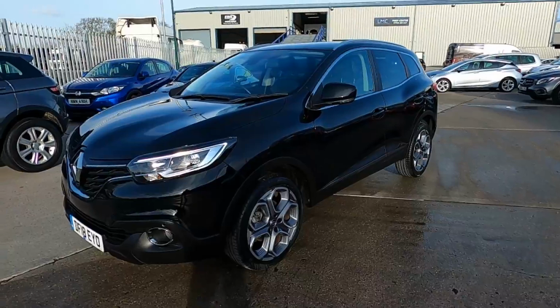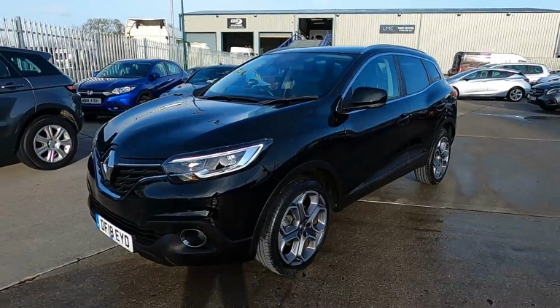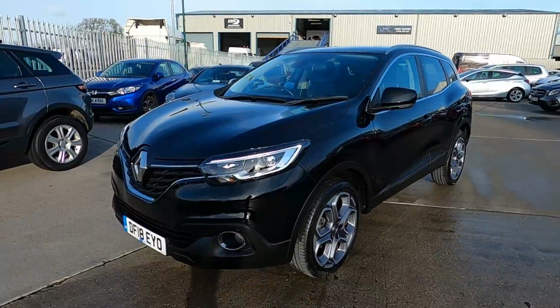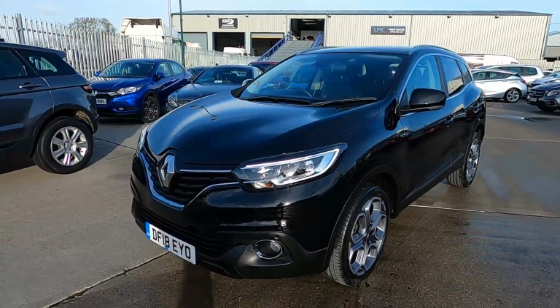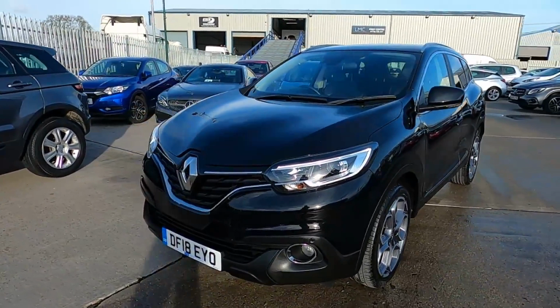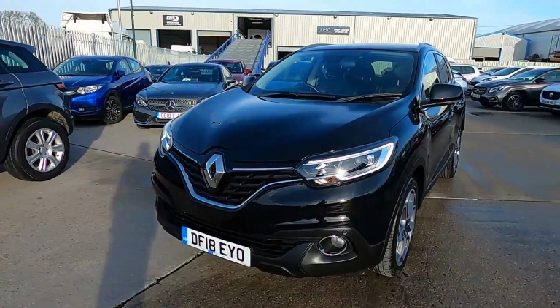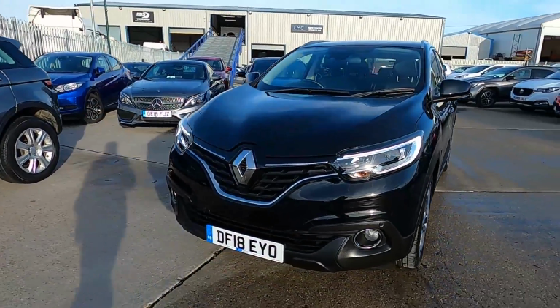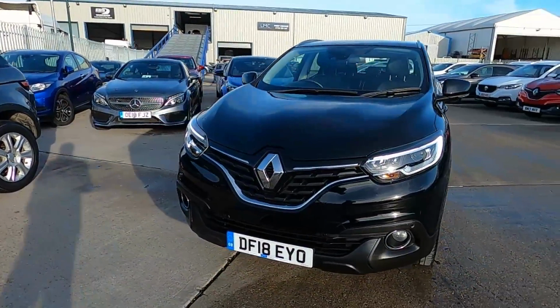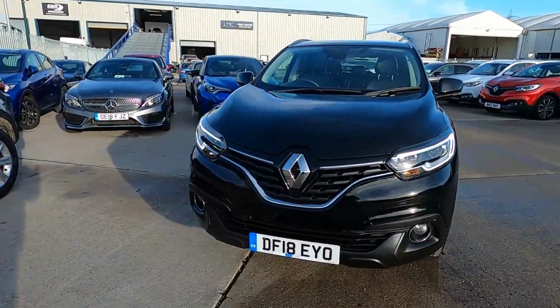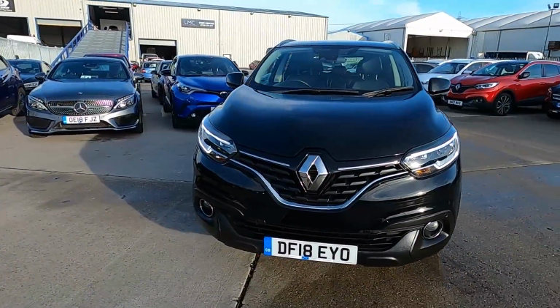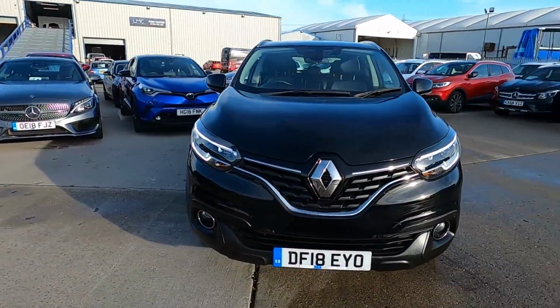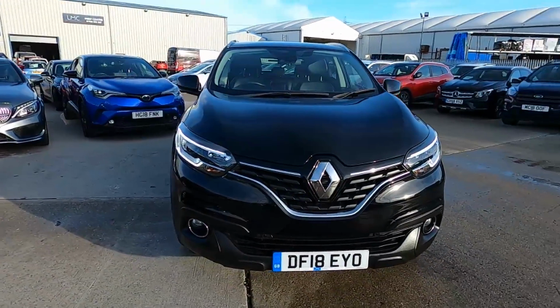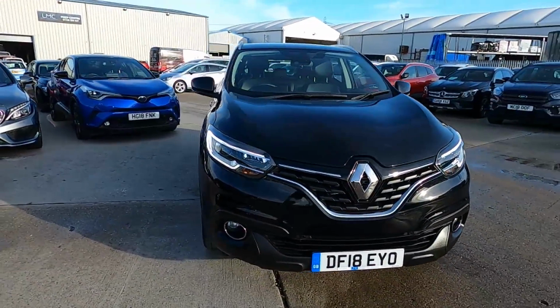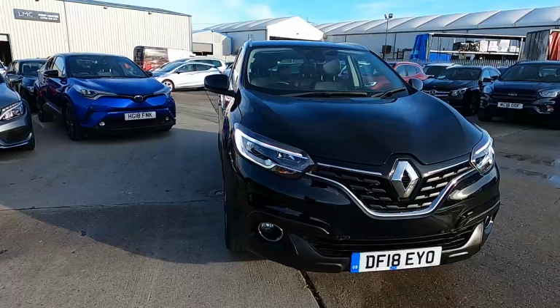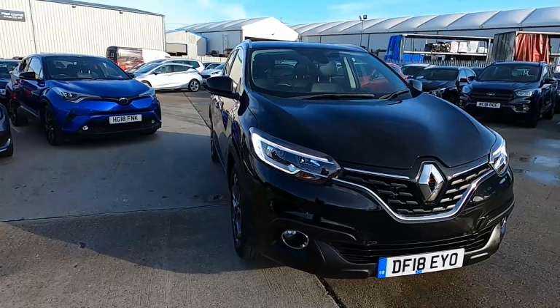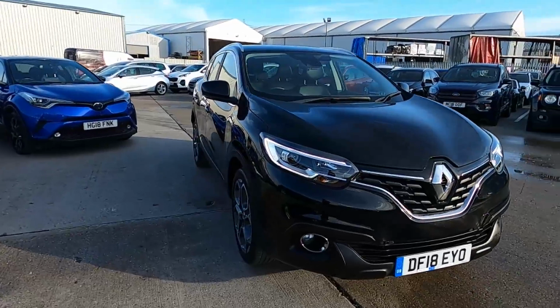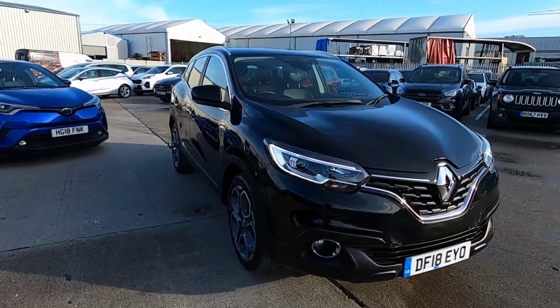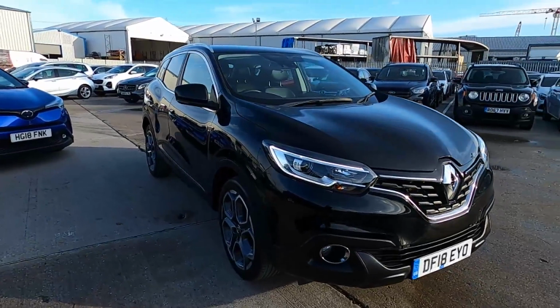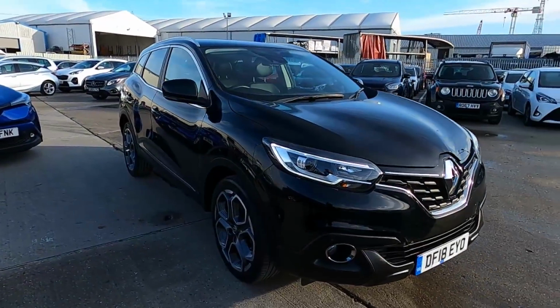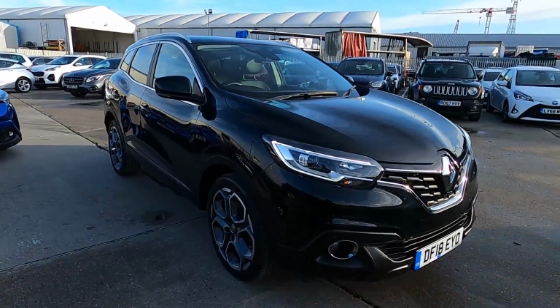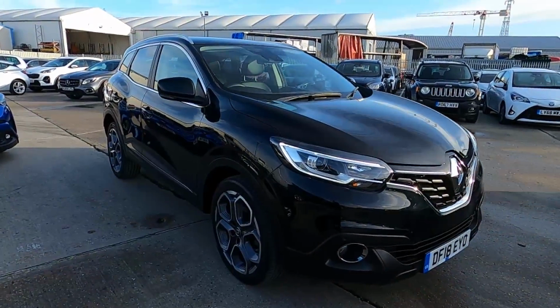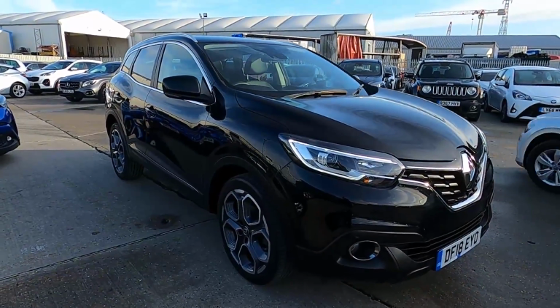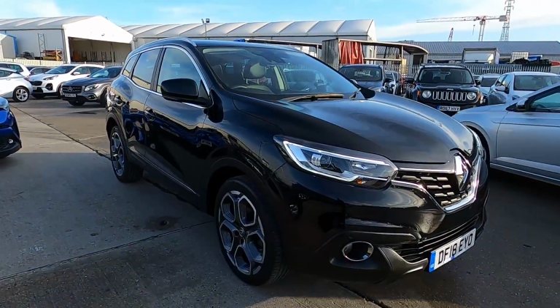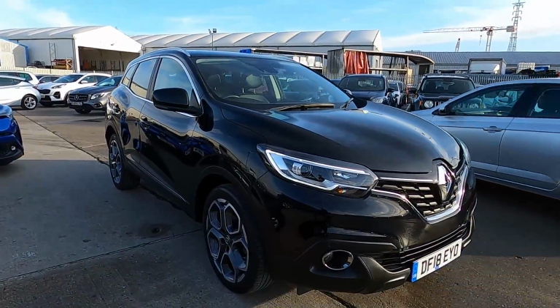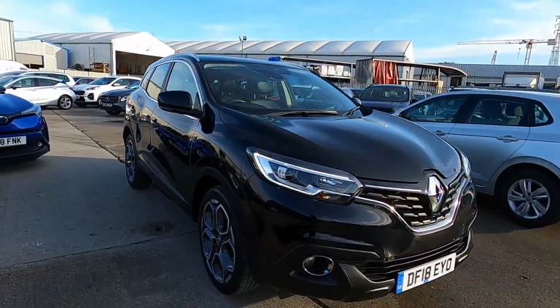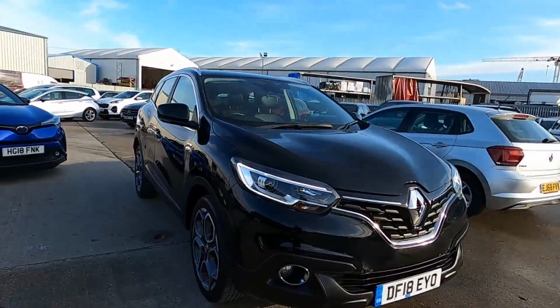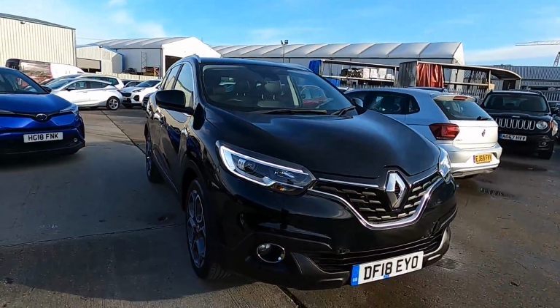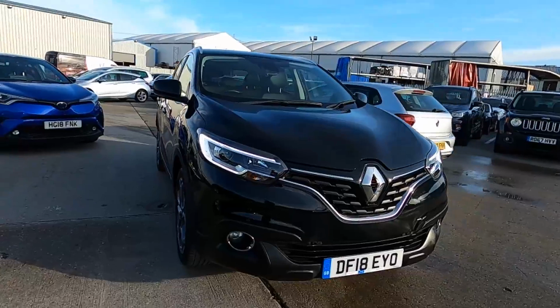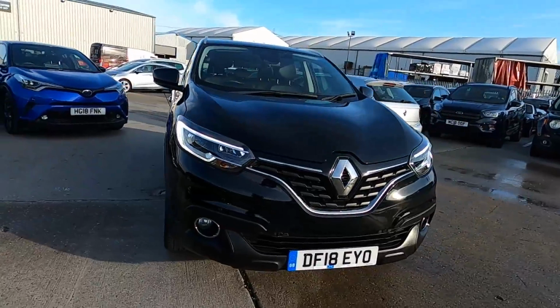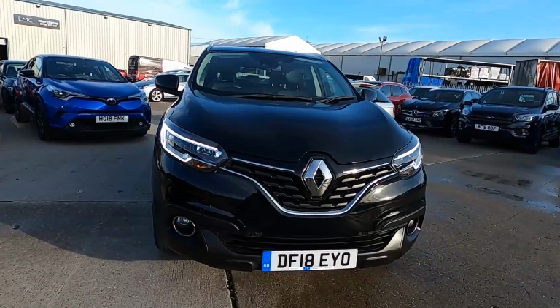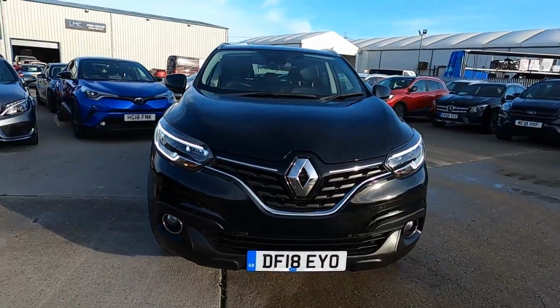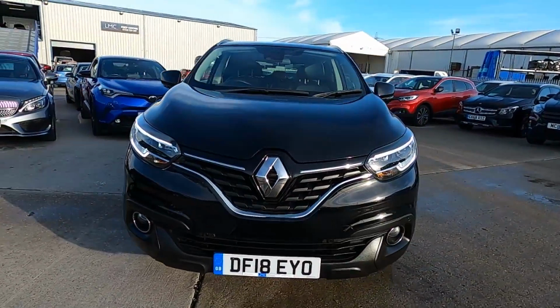Welcome to London Motor Company, my name is Sam and this is our 18-plate Renault Kadjar which has done less than 9,000 miles. In this video I'm going to show you around the car and later on I'm going to give it a test drive.